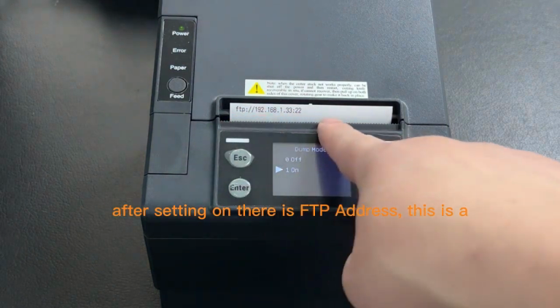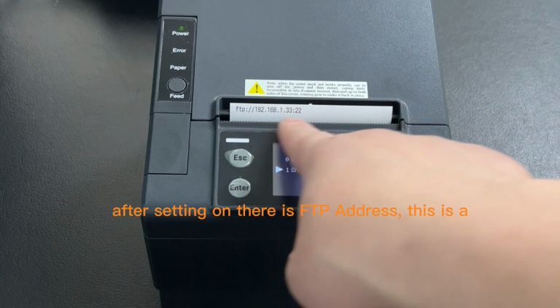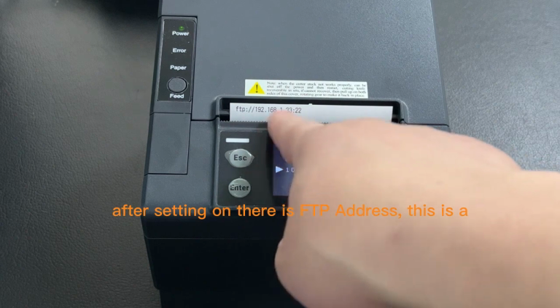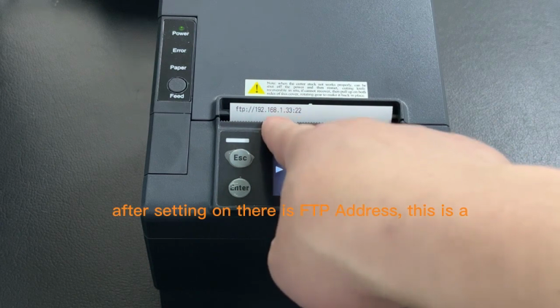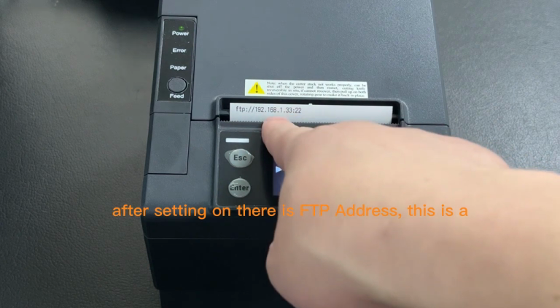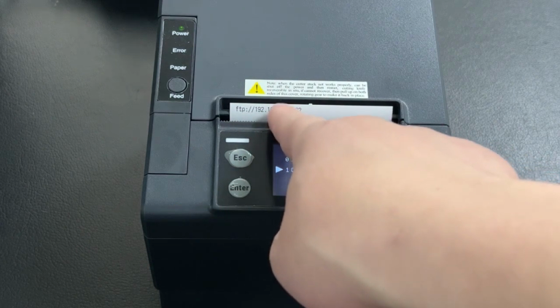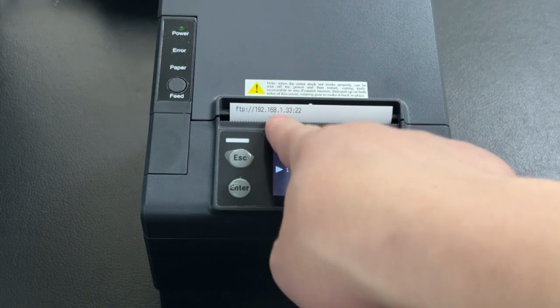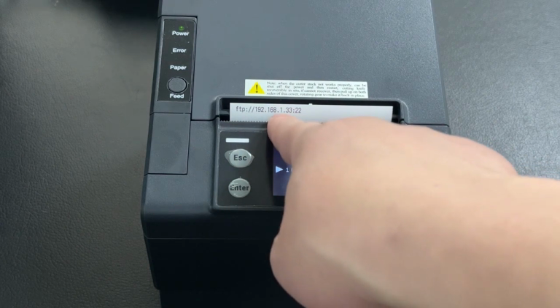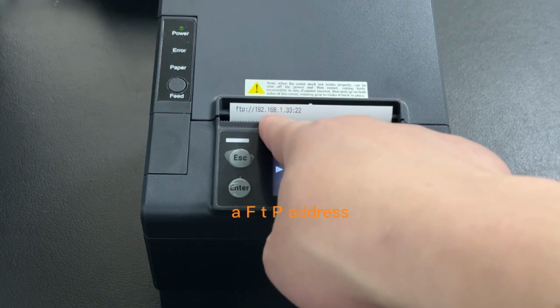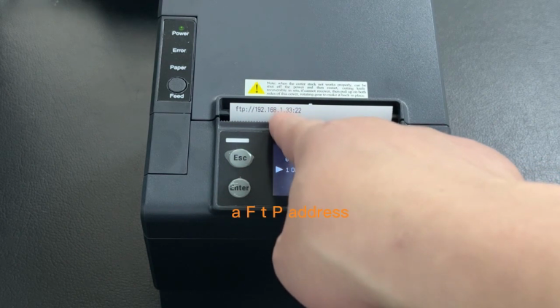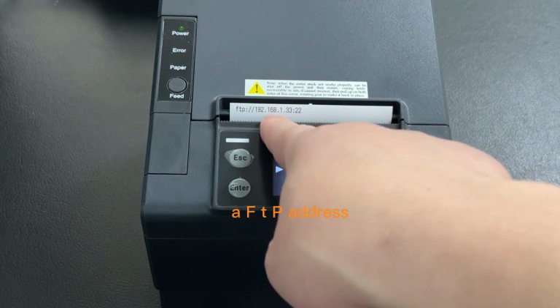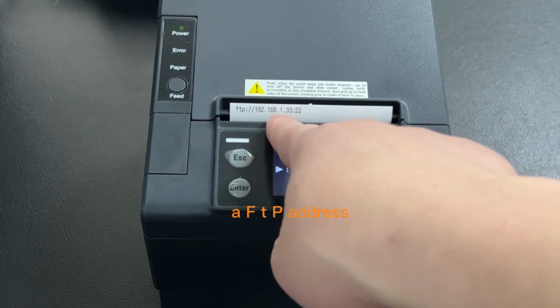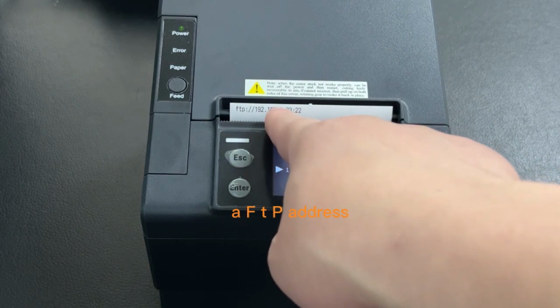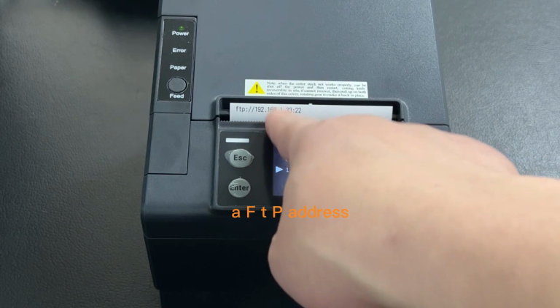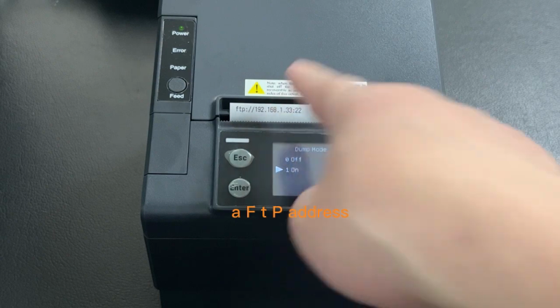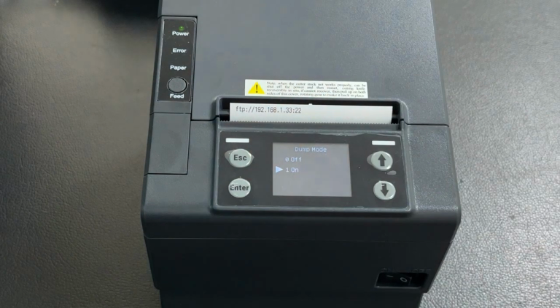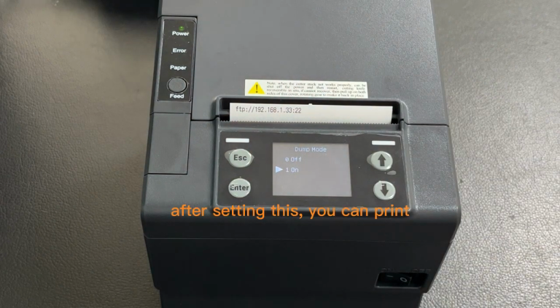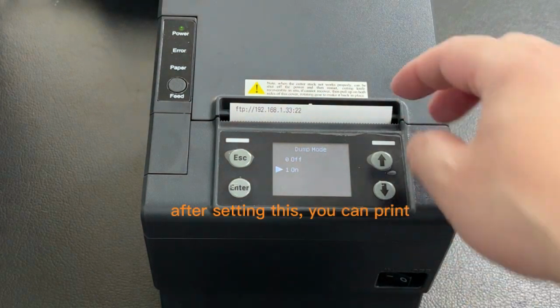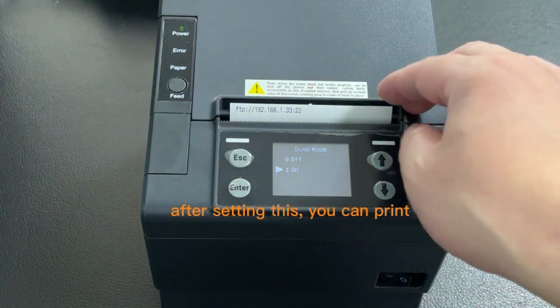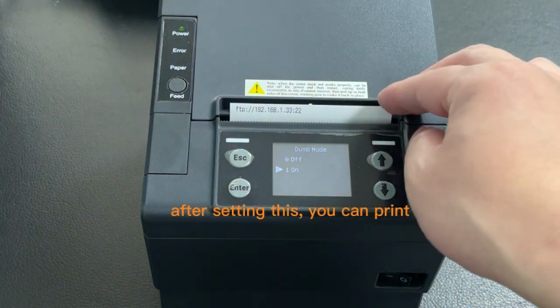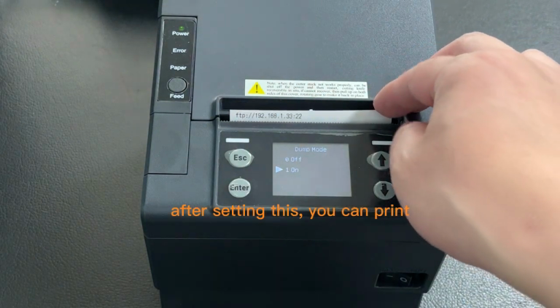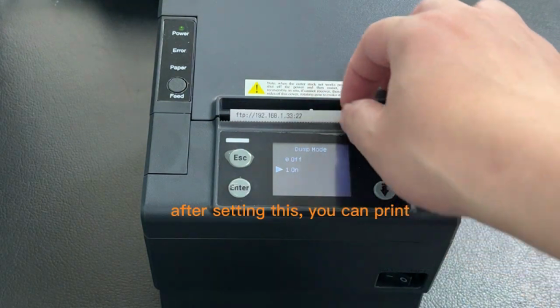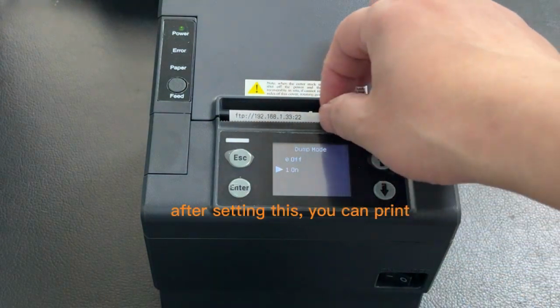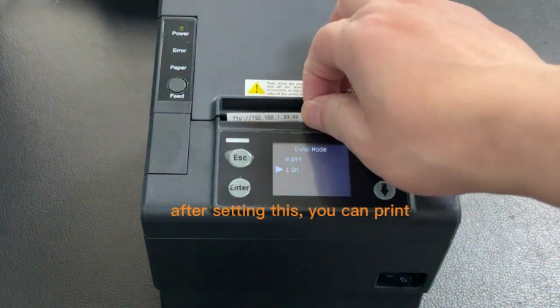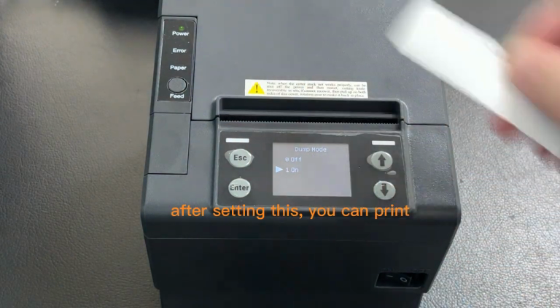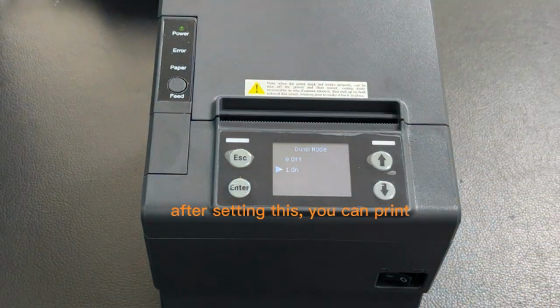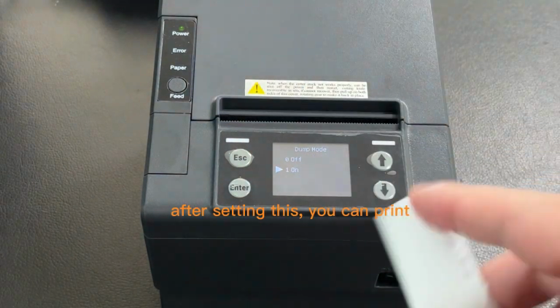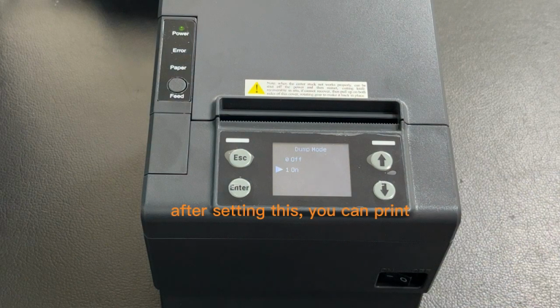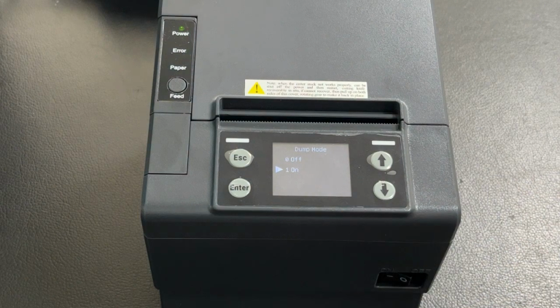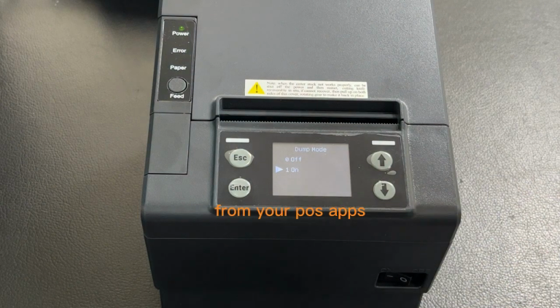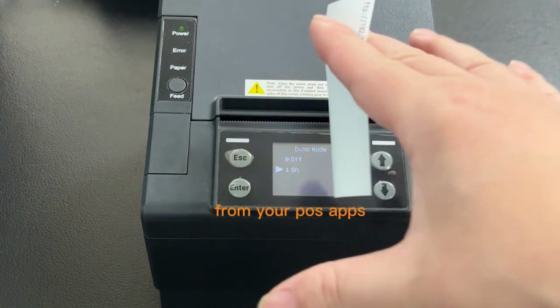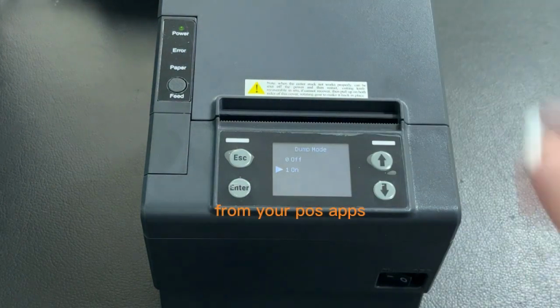This is the FTP address. After a certain number of days, you can print from your app.